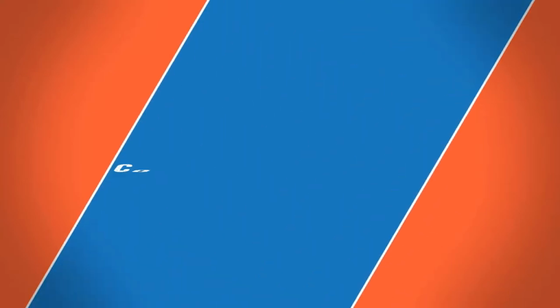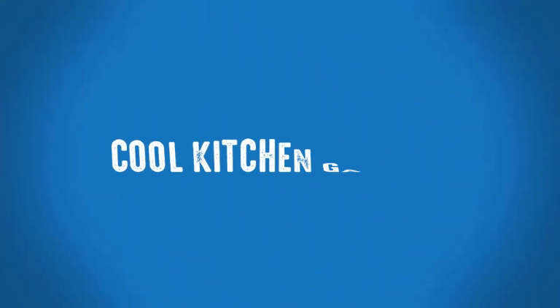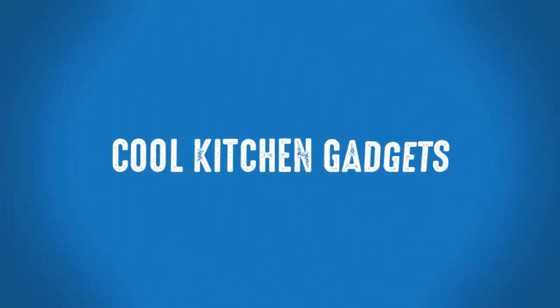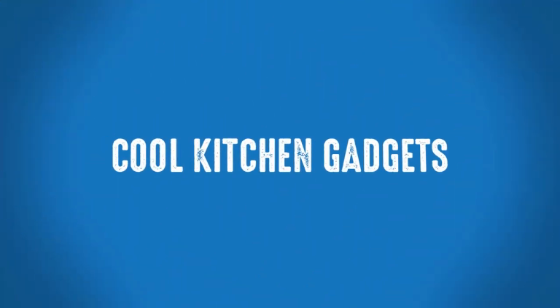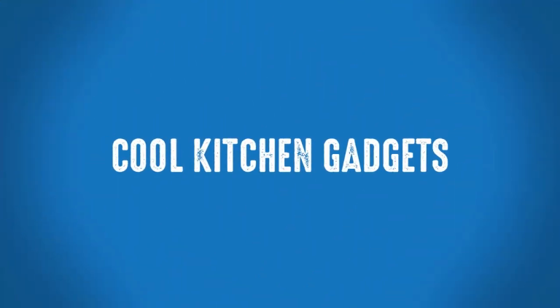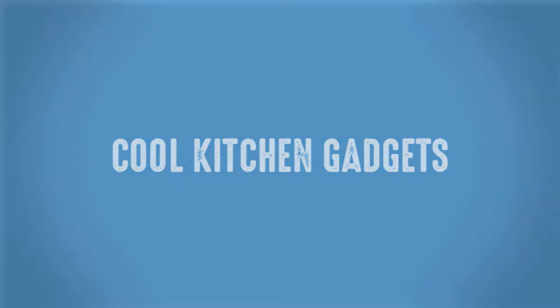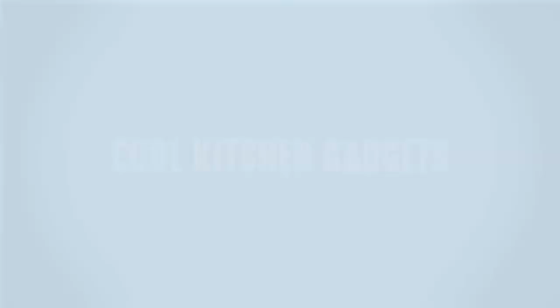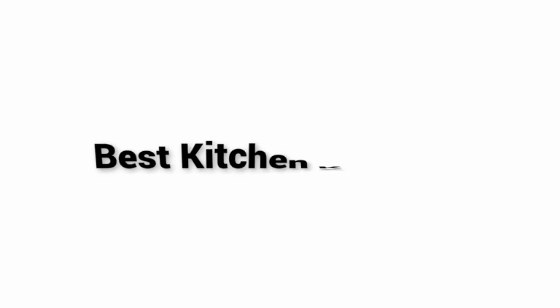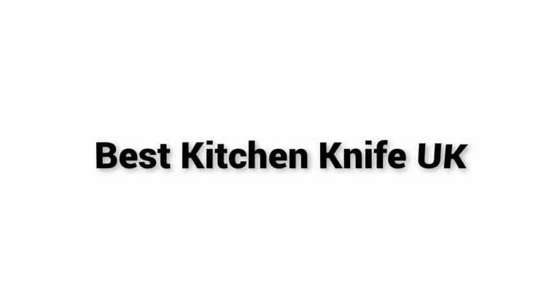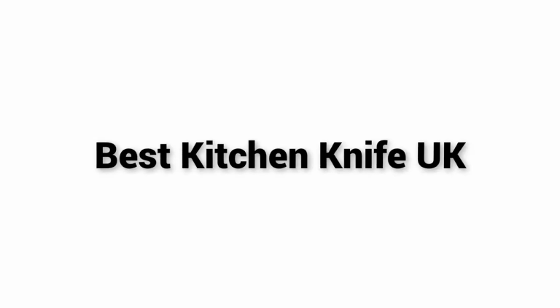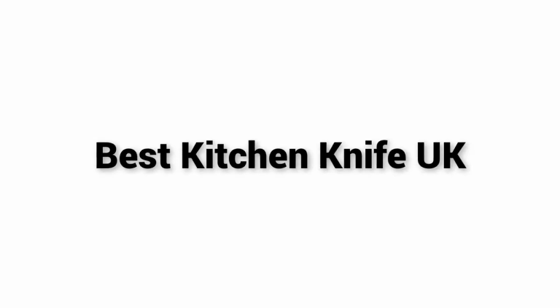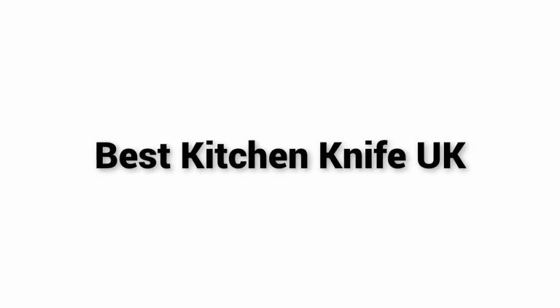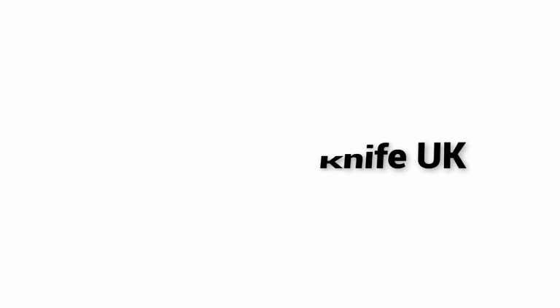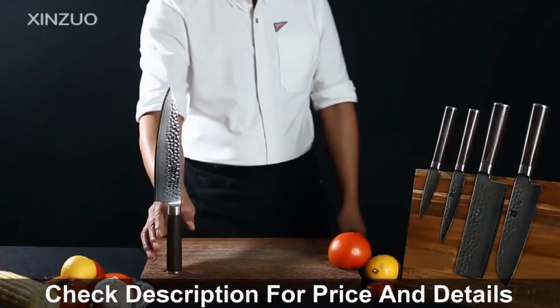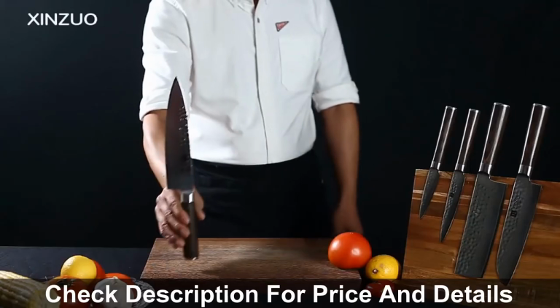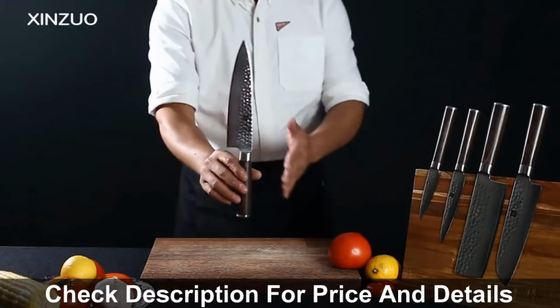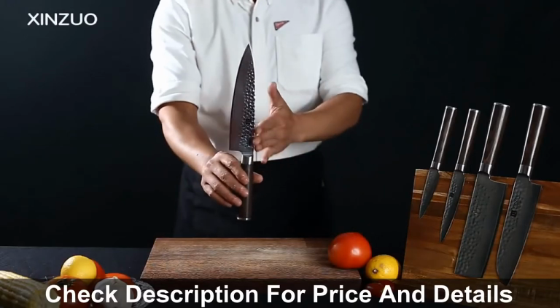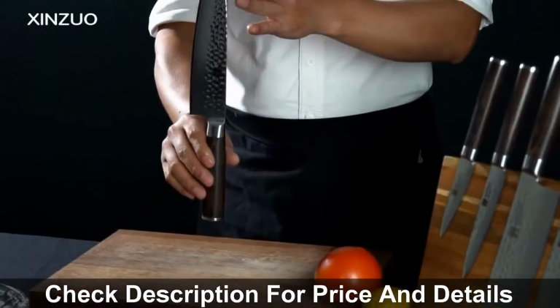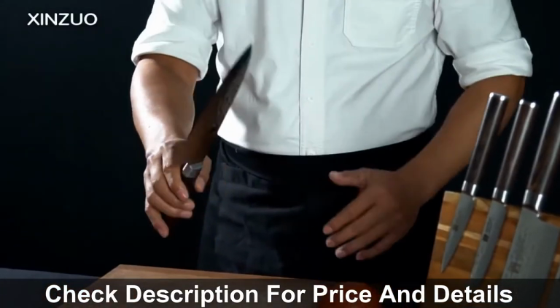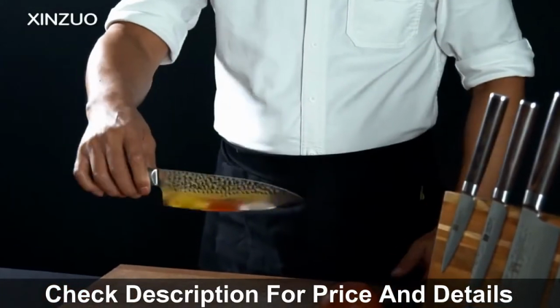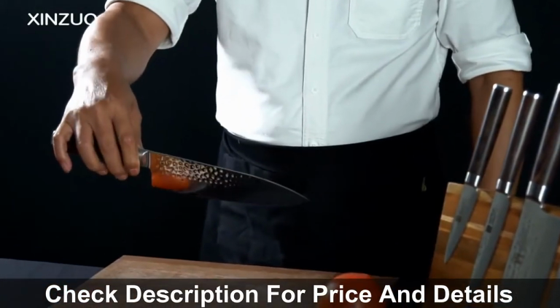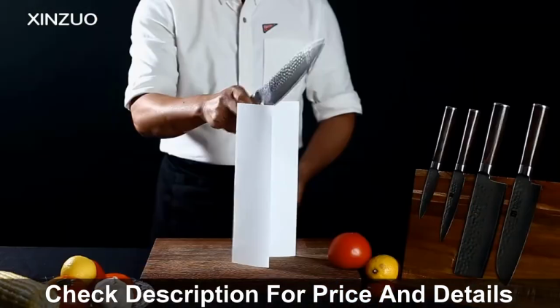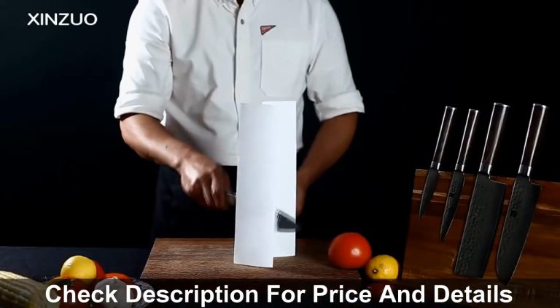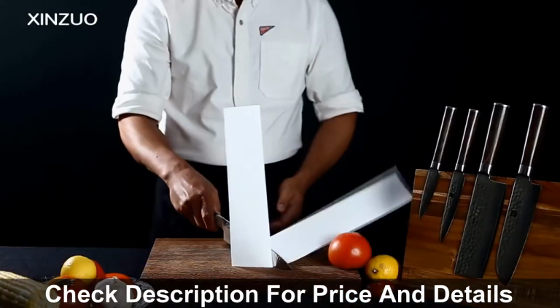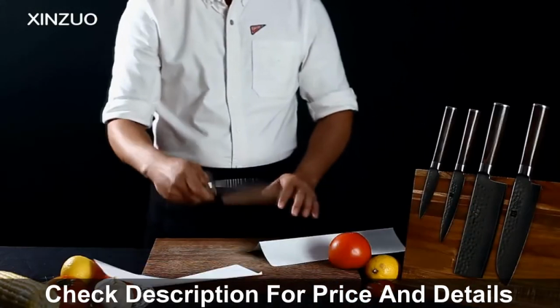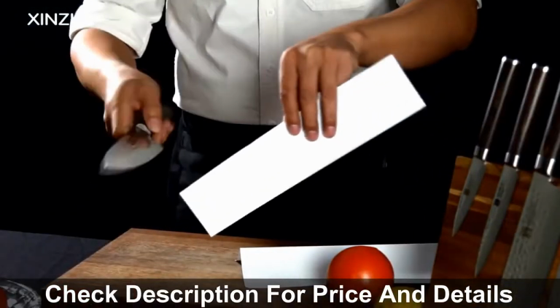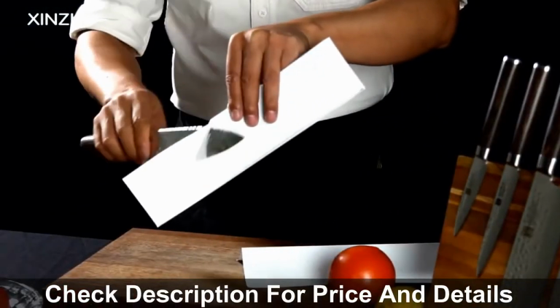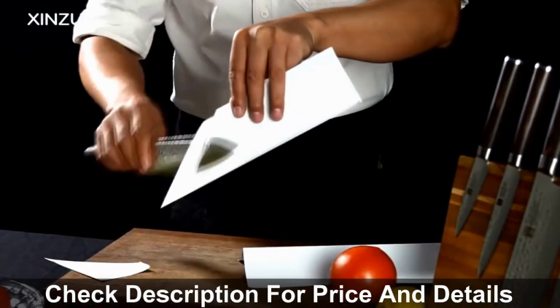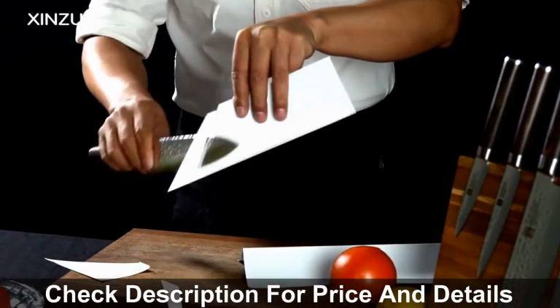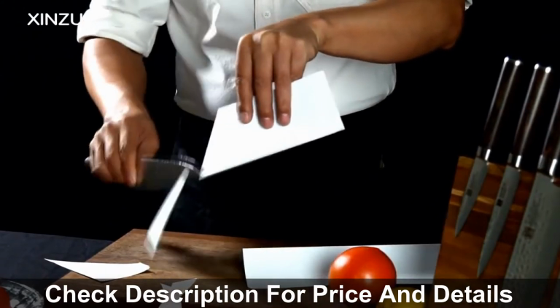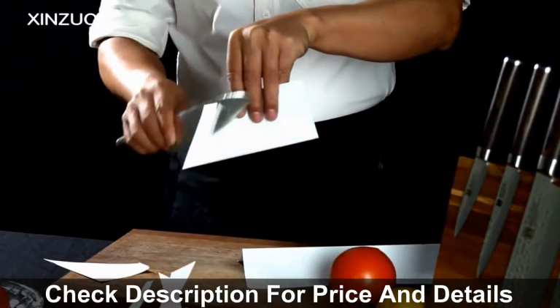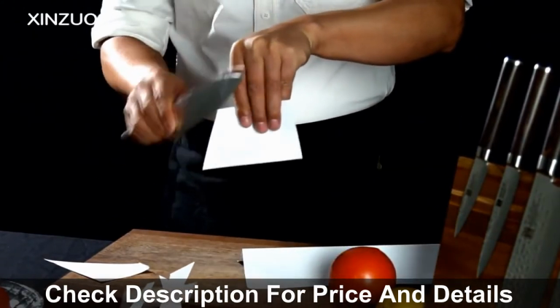Welcome to Cool Kitchen Gadgets. Best Kitchen Knife UK. If you're looking for a high-quality kitchen knife, then this knife is a great choice for you. This is one of the best kitchen knives from the ZenZuo brand.